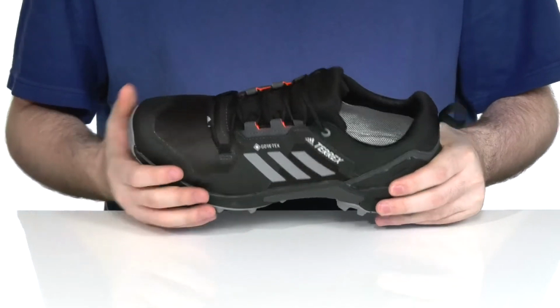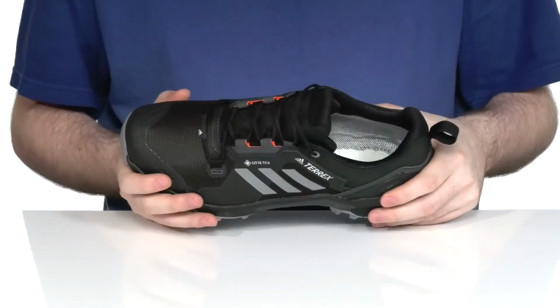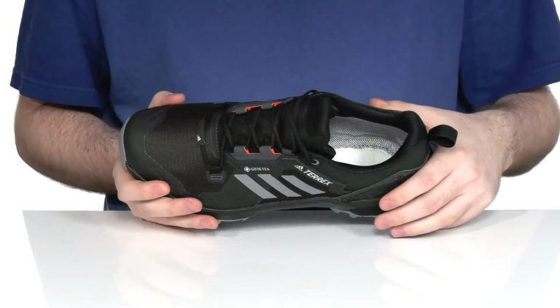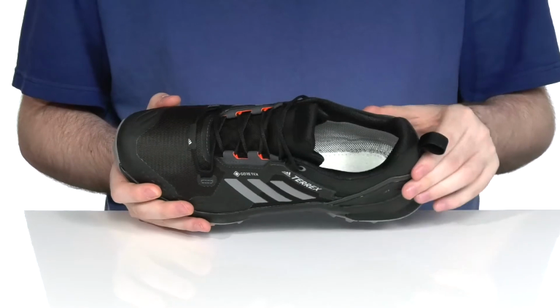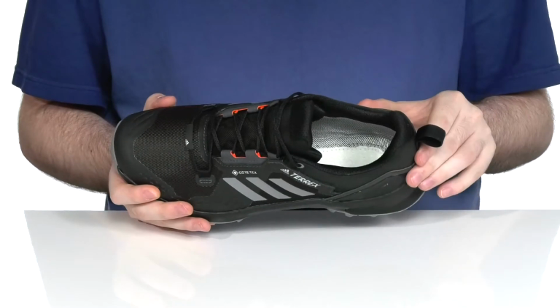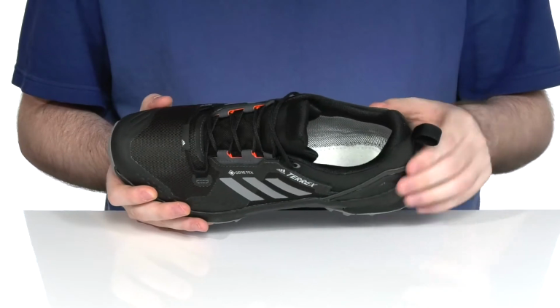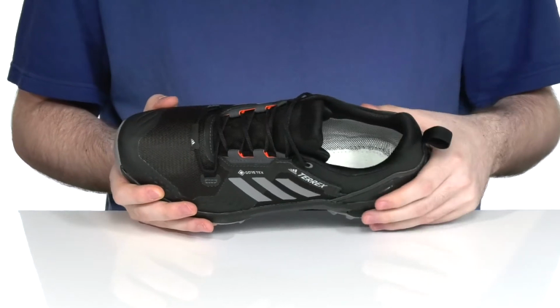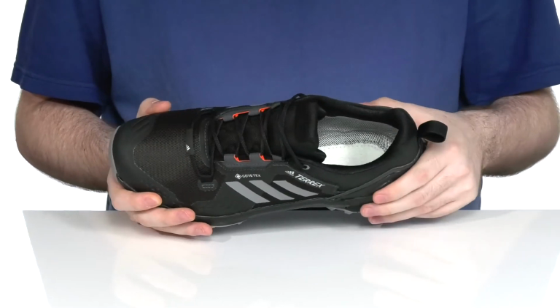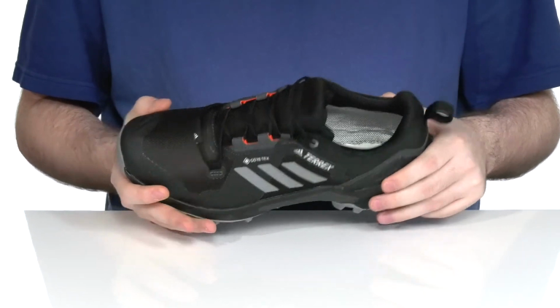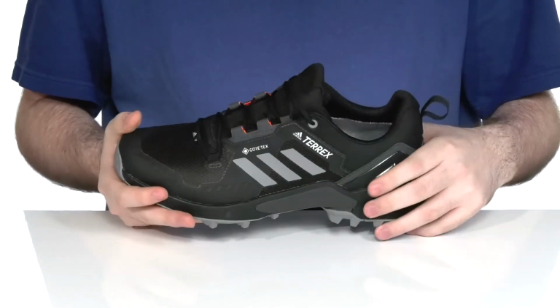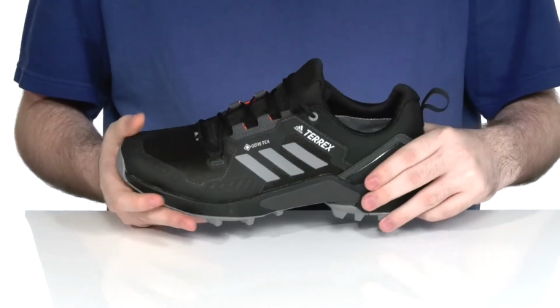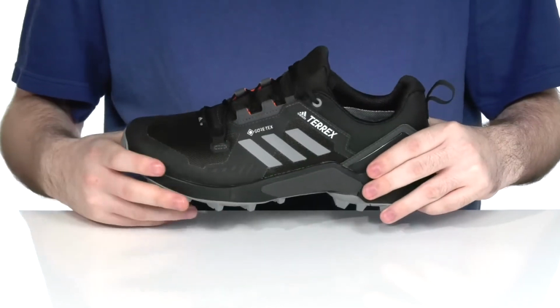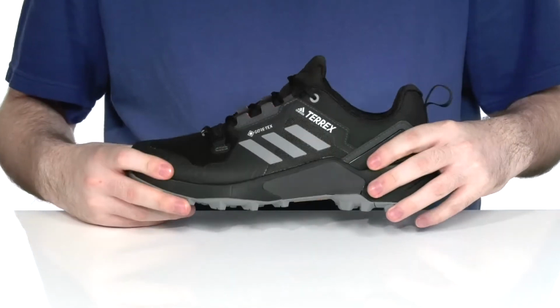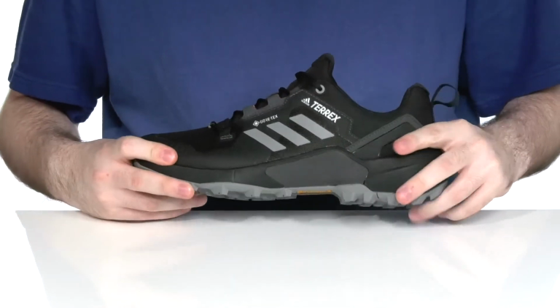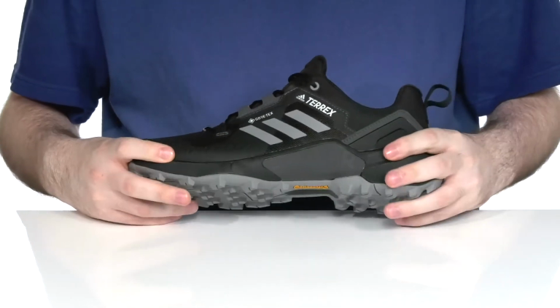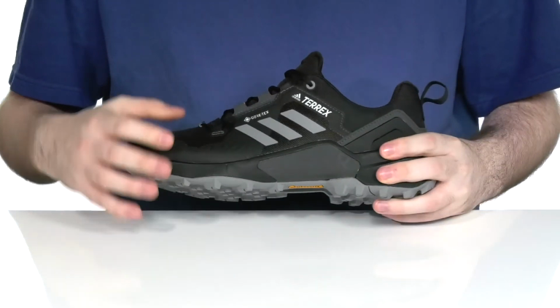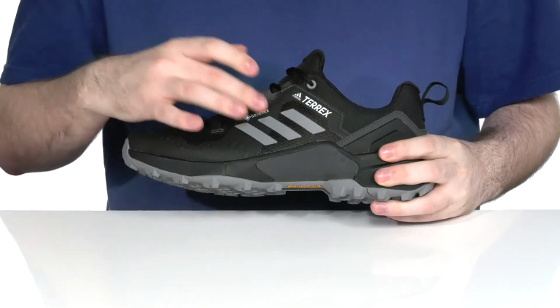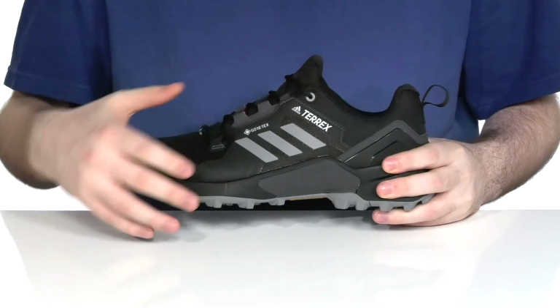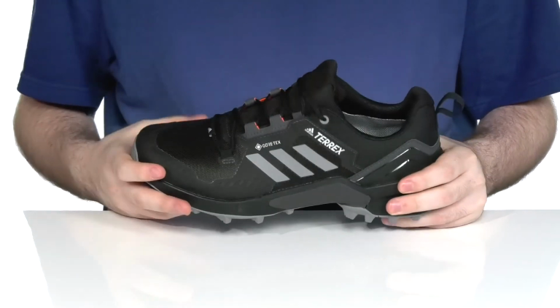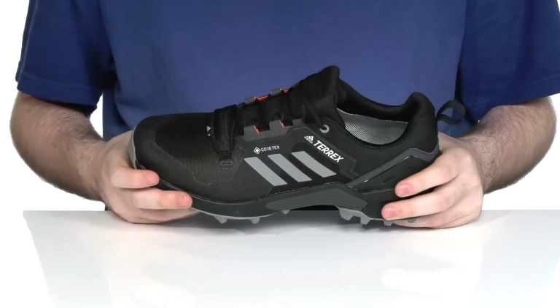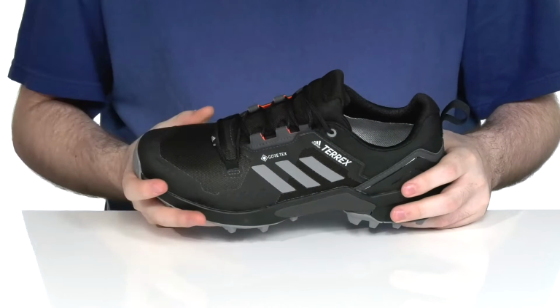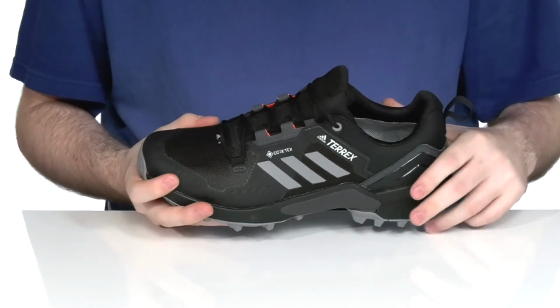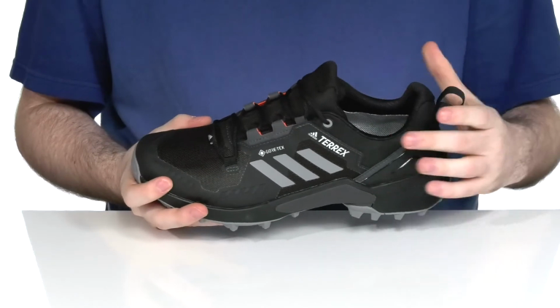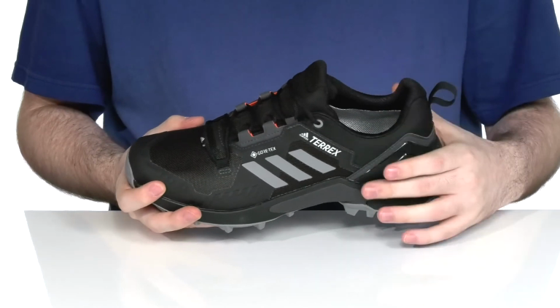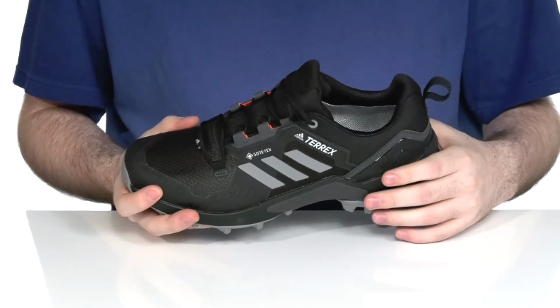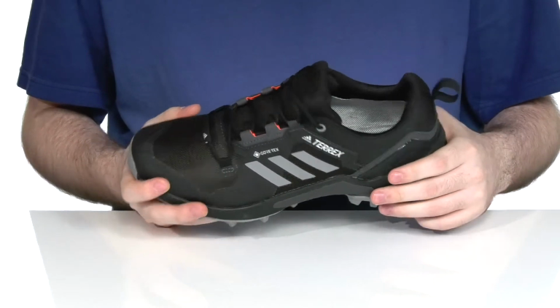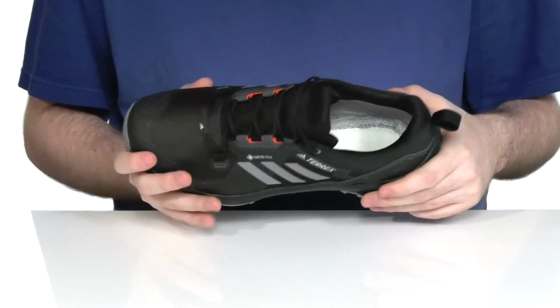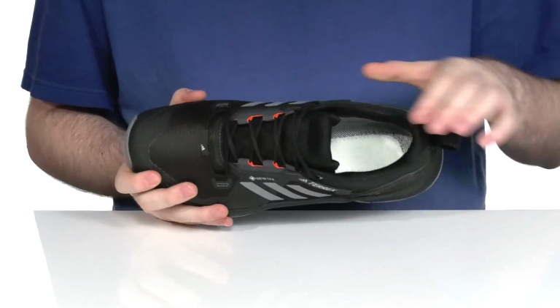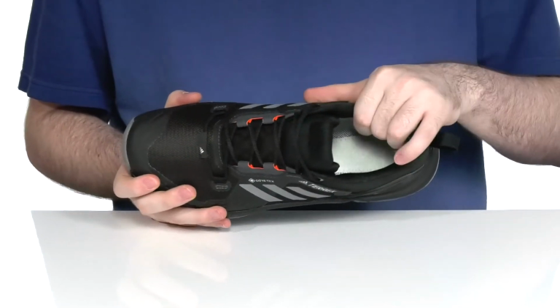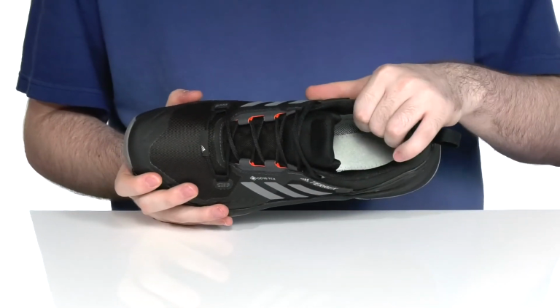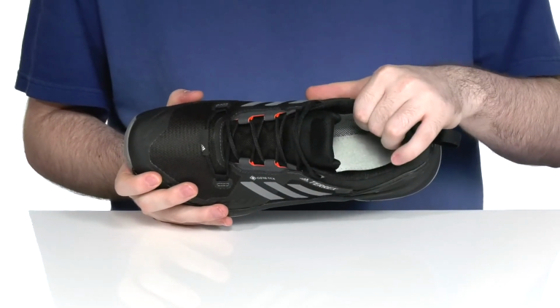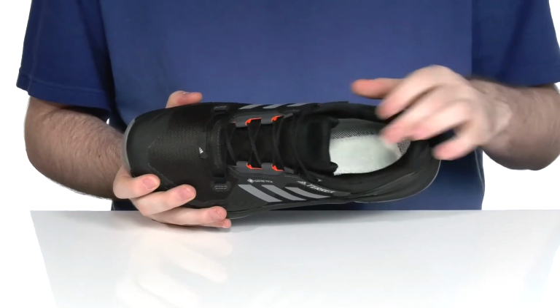There is extra reinforcement in the heel and the forefoot, using Gore-Tex waterproofing to make sure all the water beads right off while being wicked away on the inside.